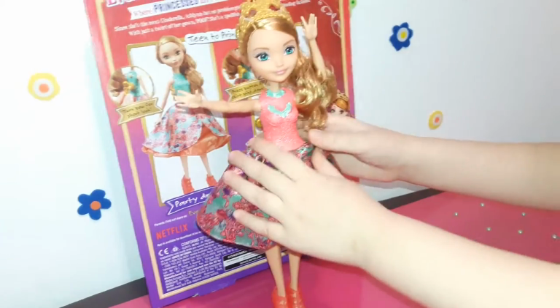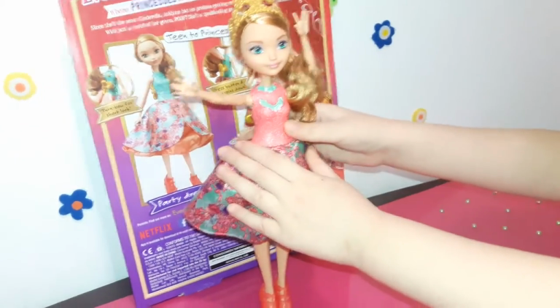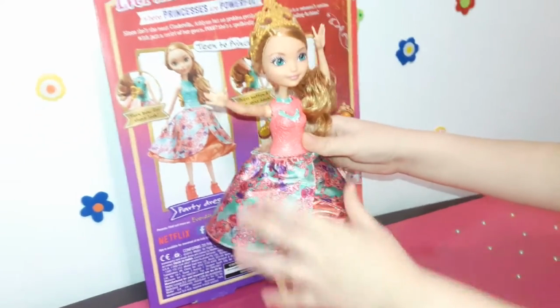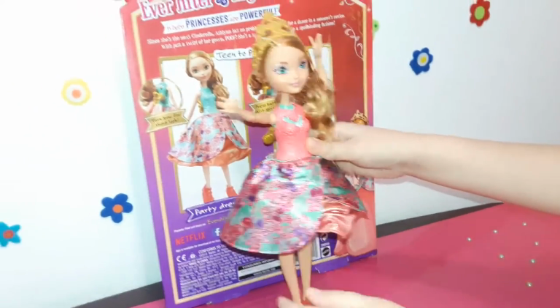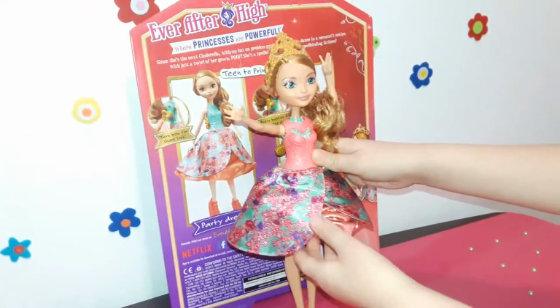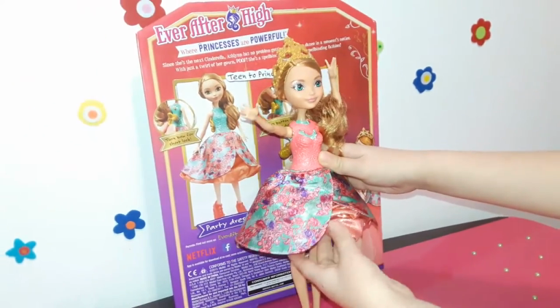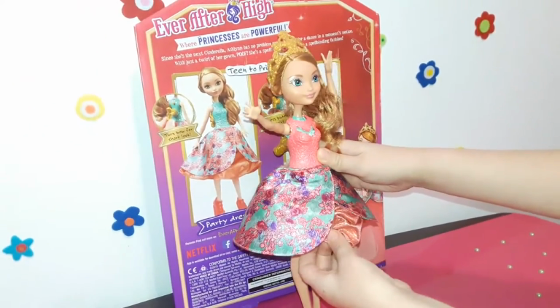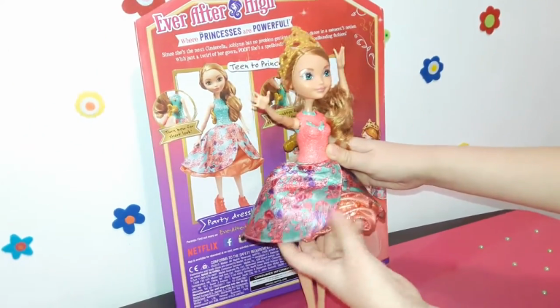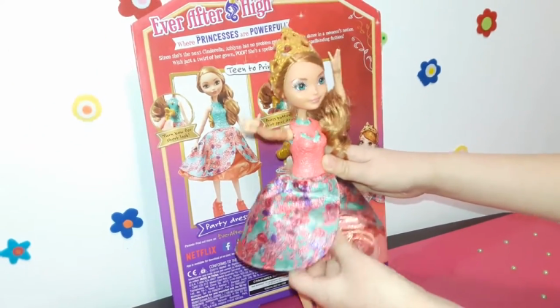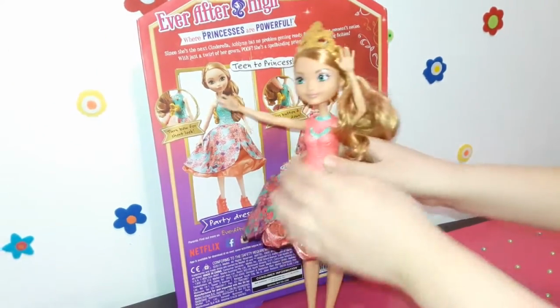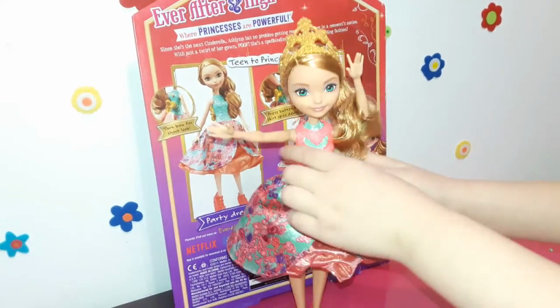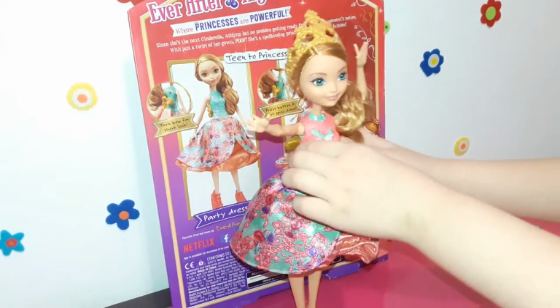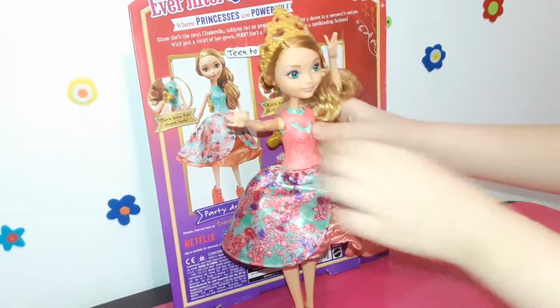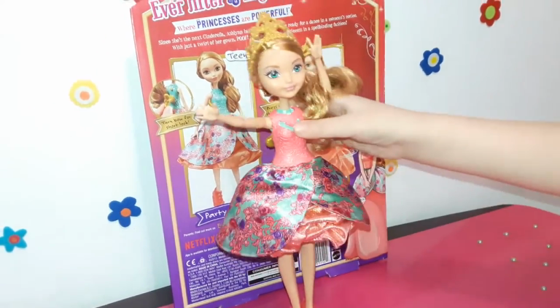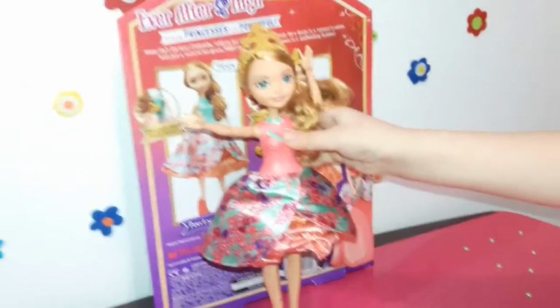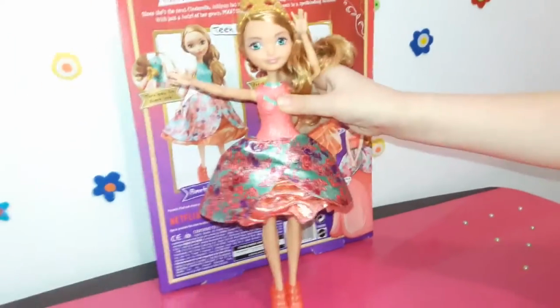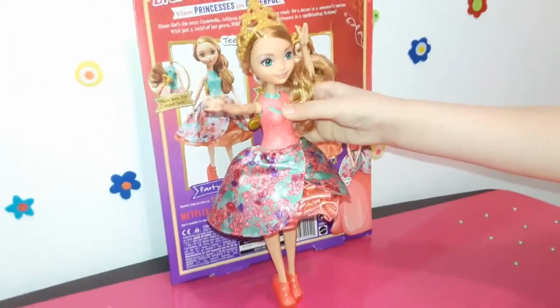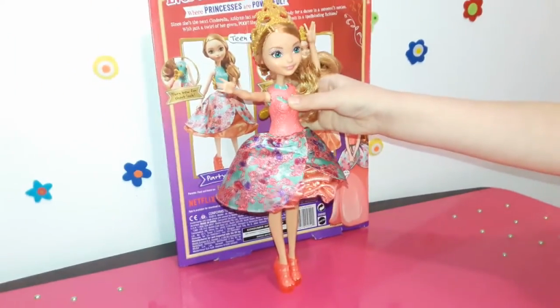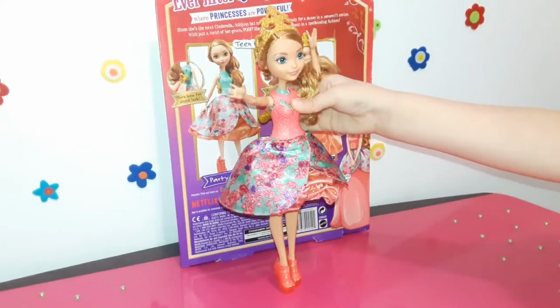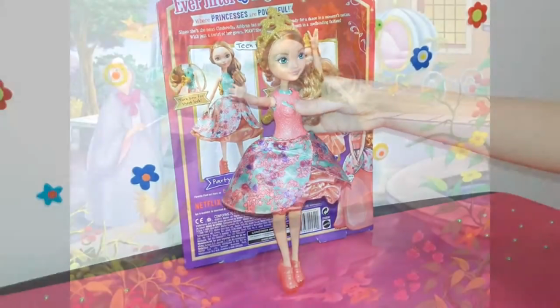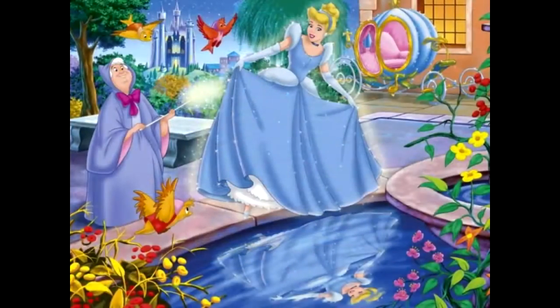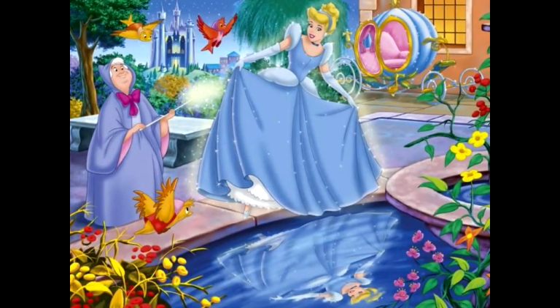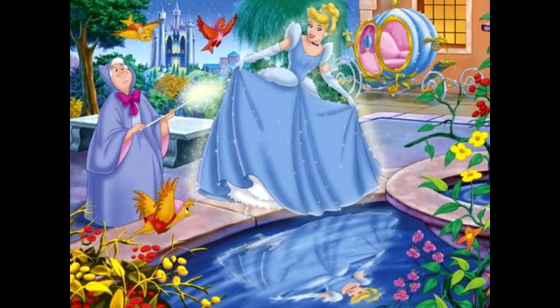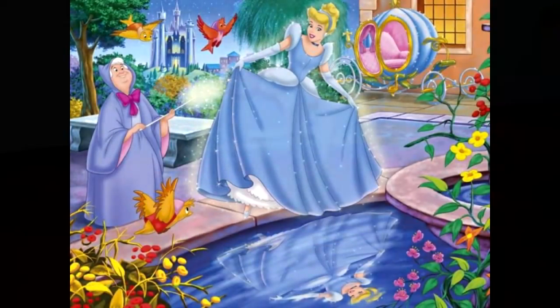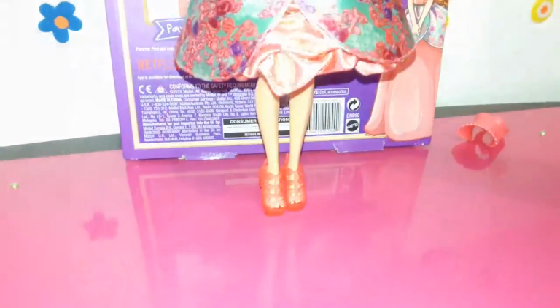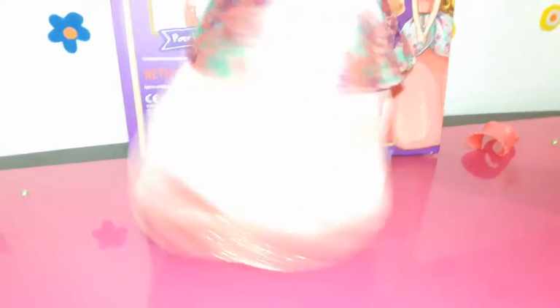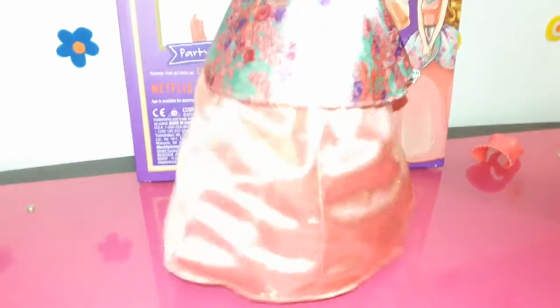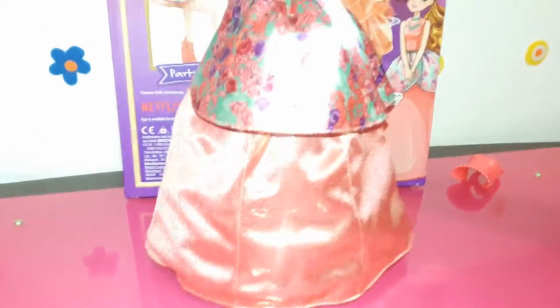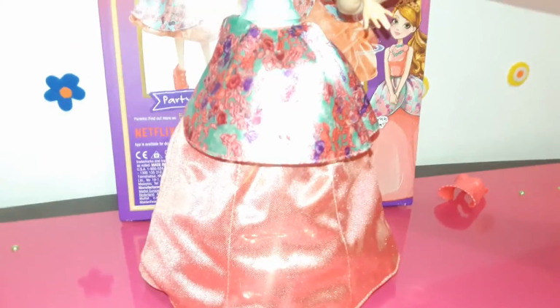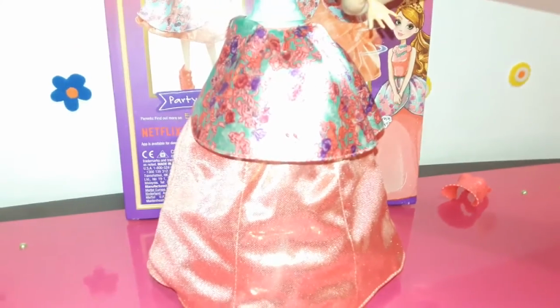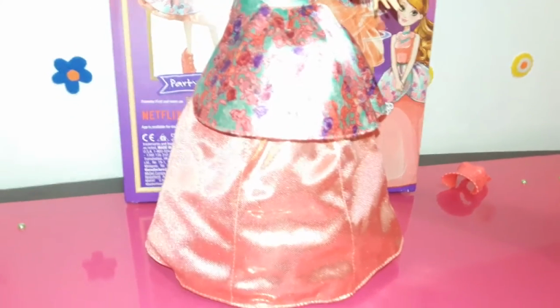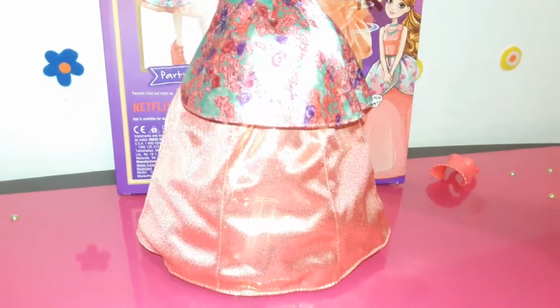This is particularly a good doll for little girls with a big imagination, as it will be easy to imagine Ashlyn going to the ball and meeting the prince in her new ball gown.